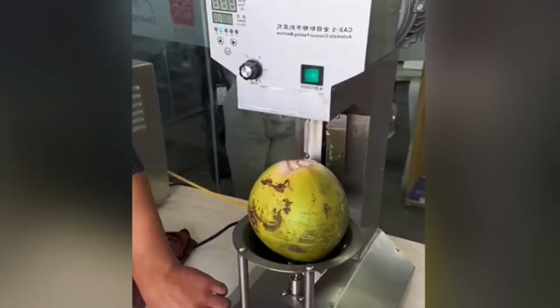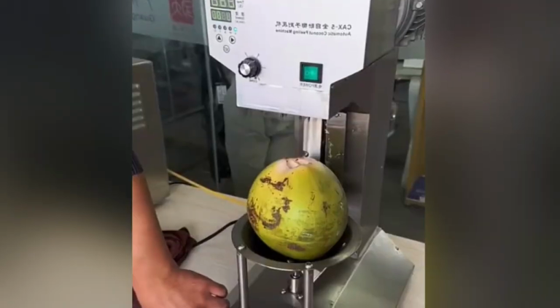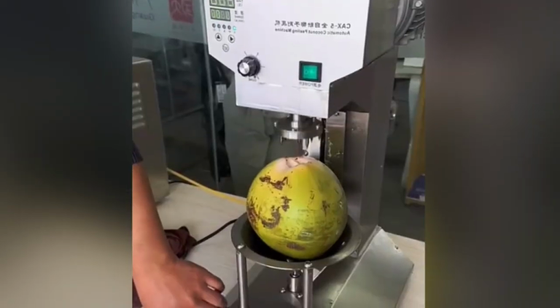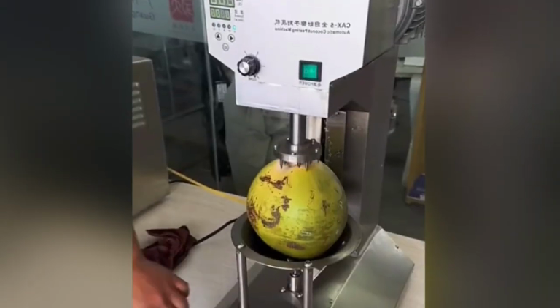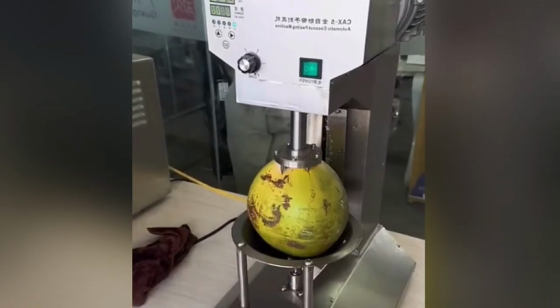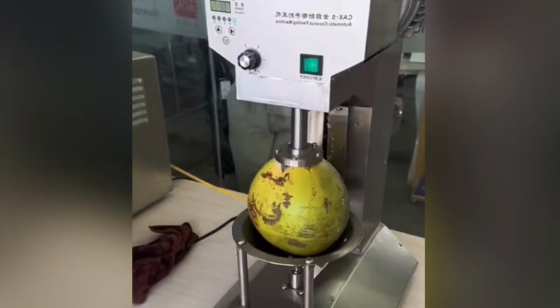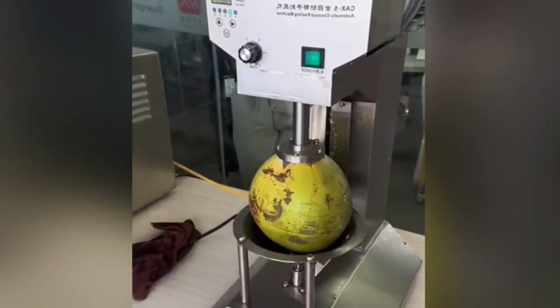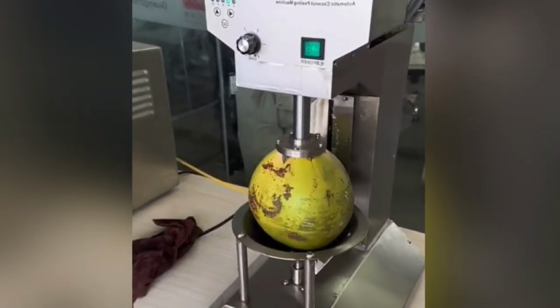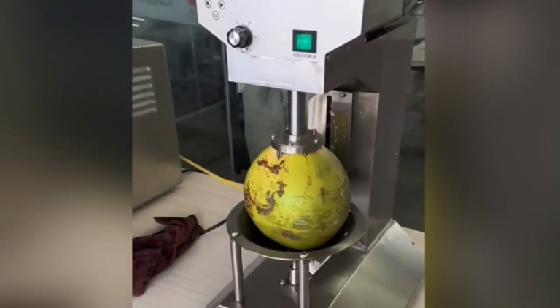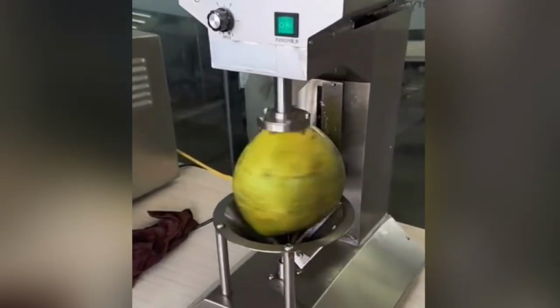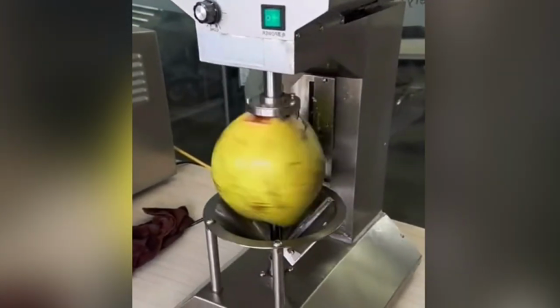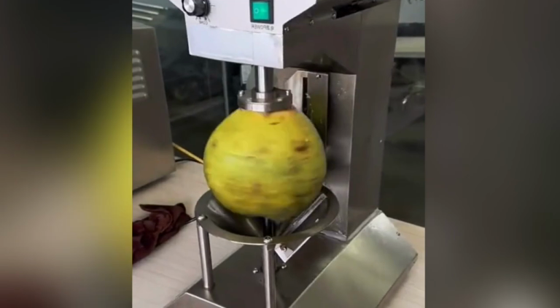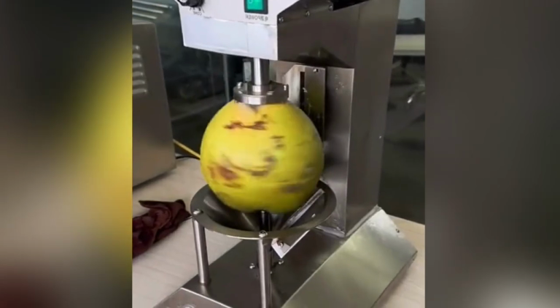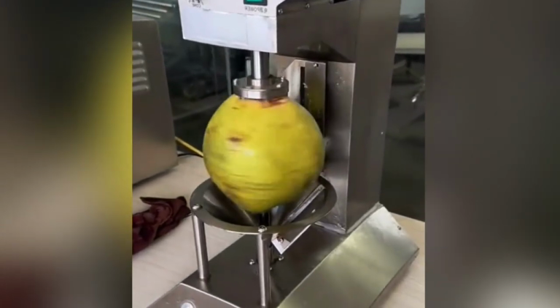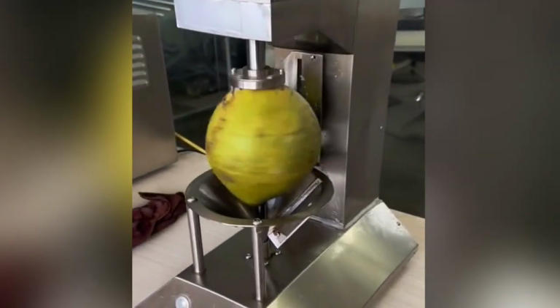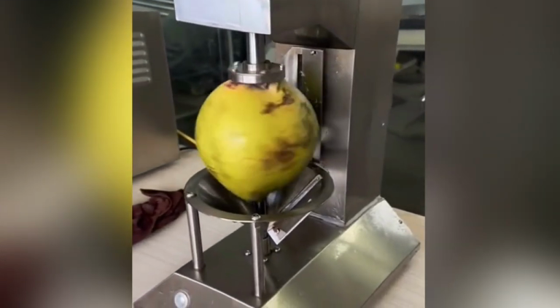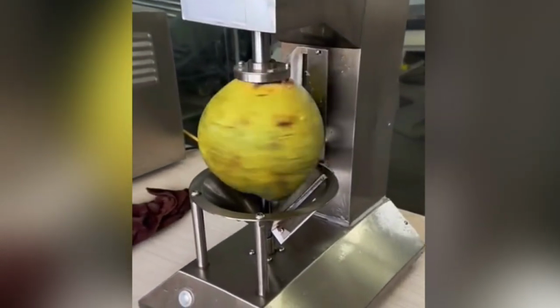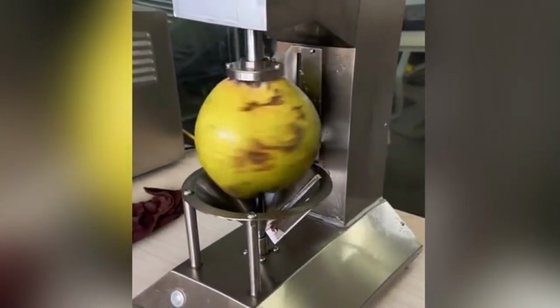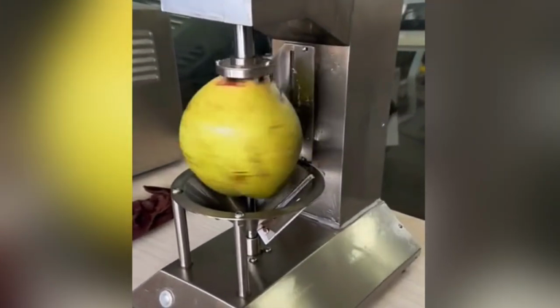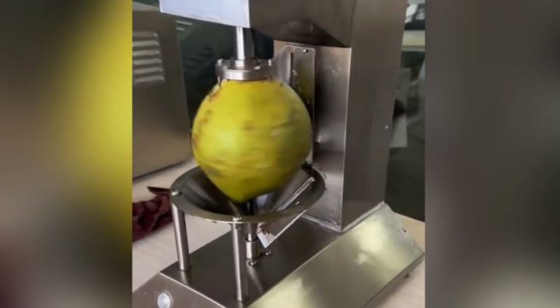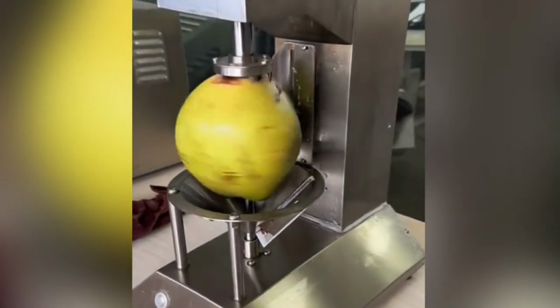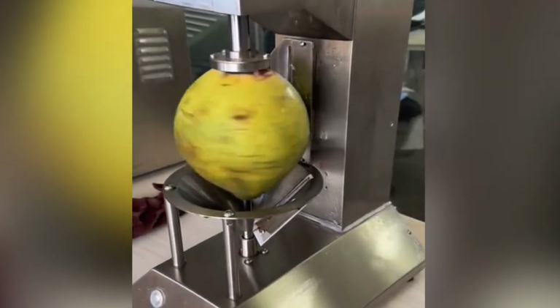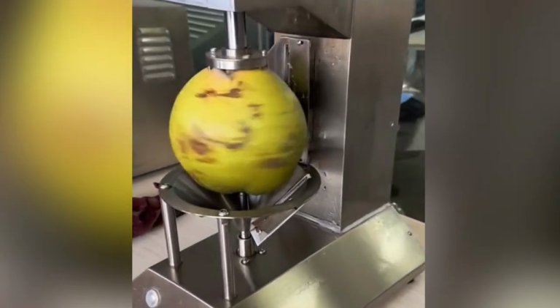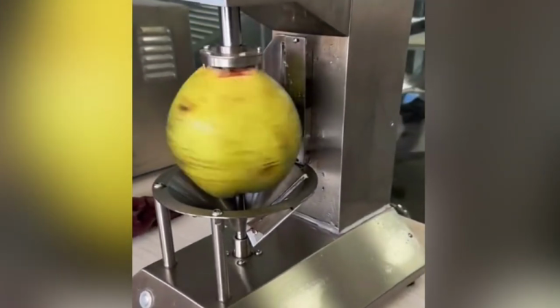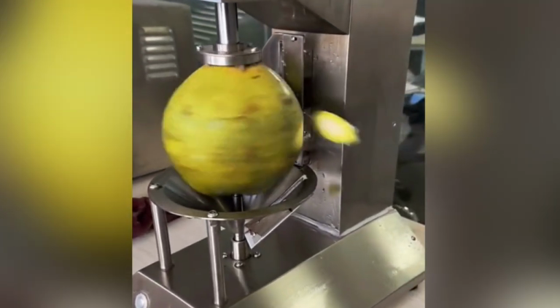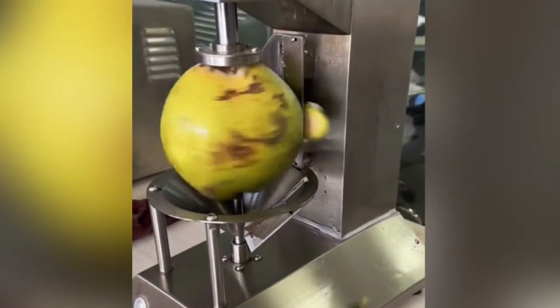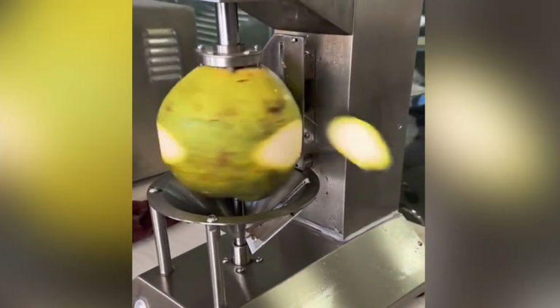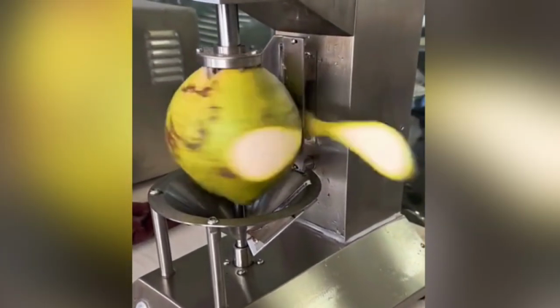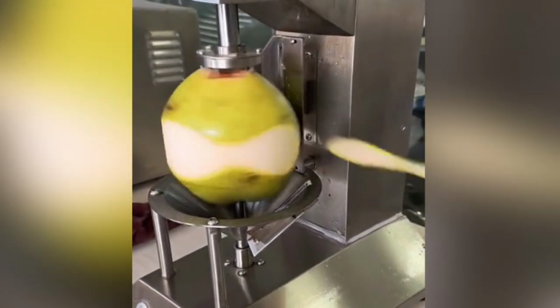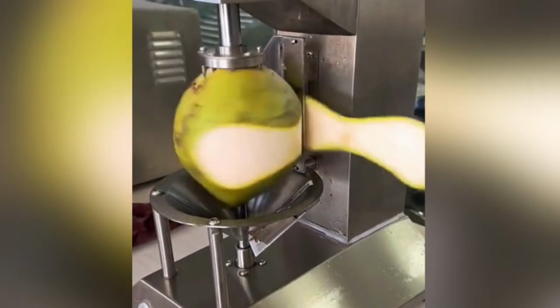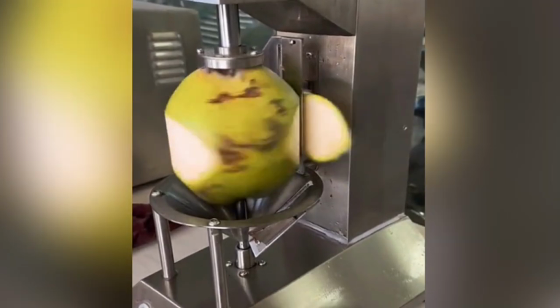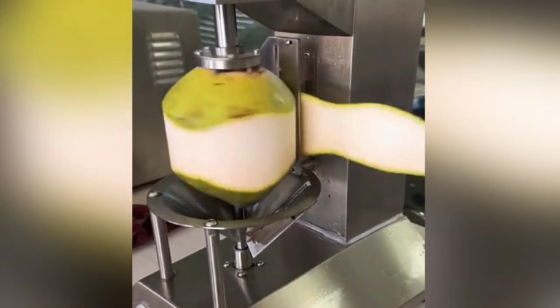Coconut peeling machines are designed to remove the outer husk of coconut in a quick and efficient manner, and it takes zero energy and makes the coconut ready for consumption.